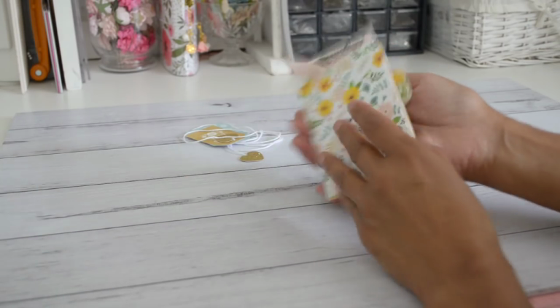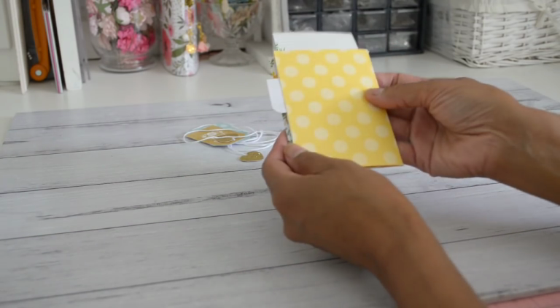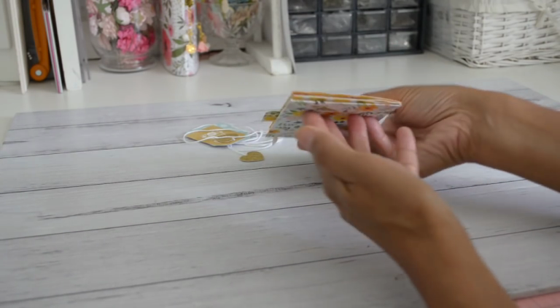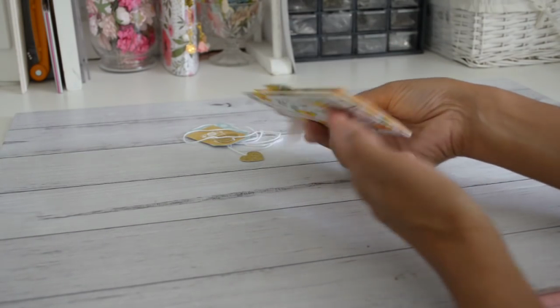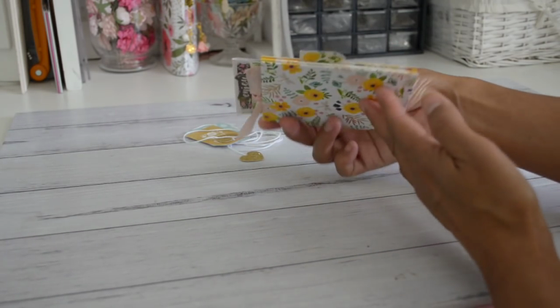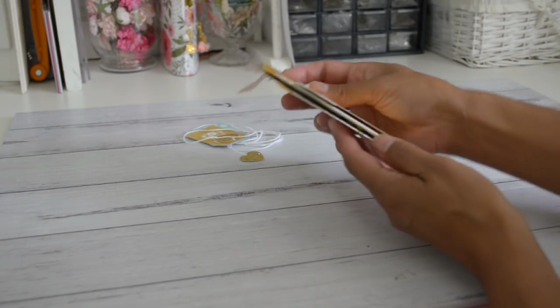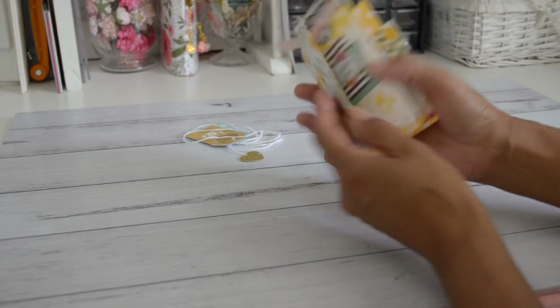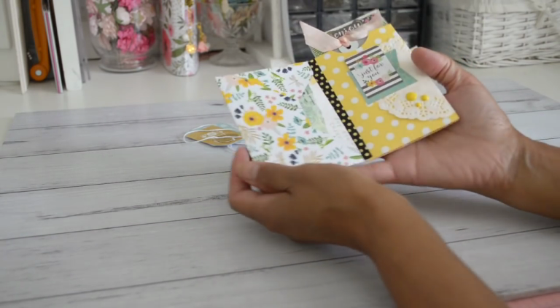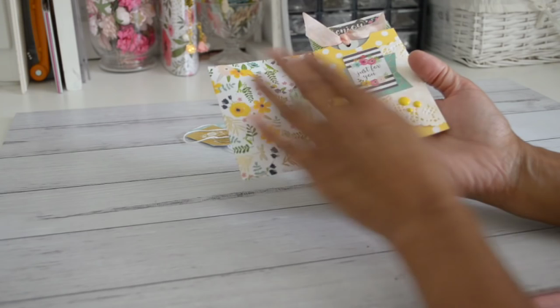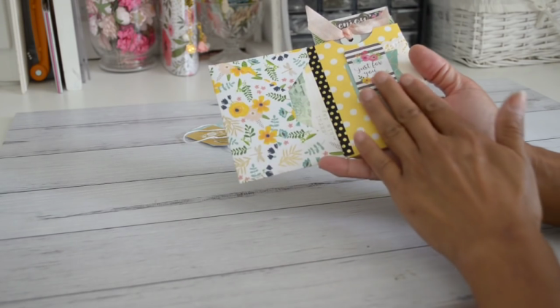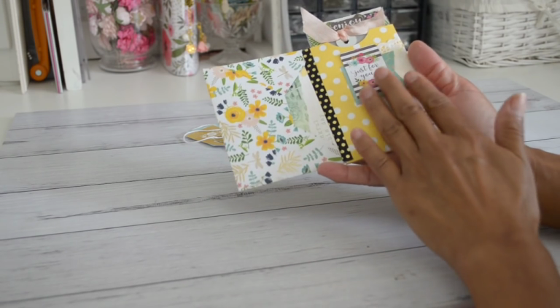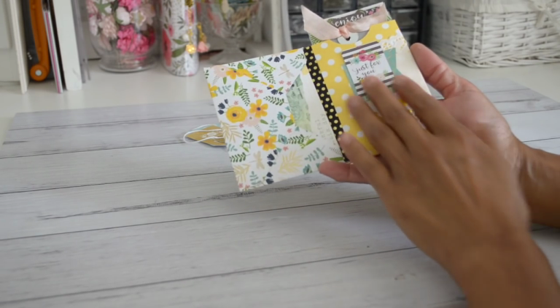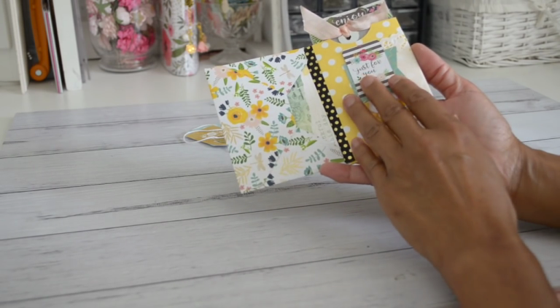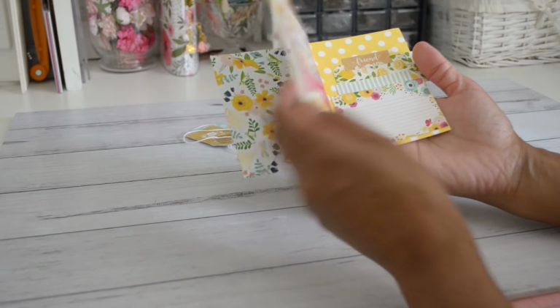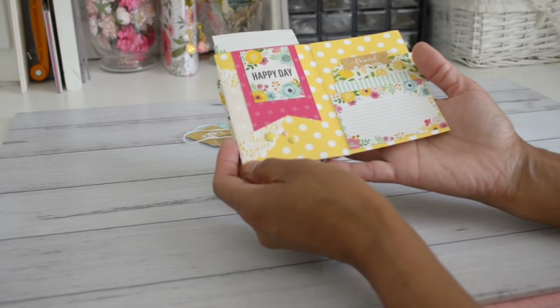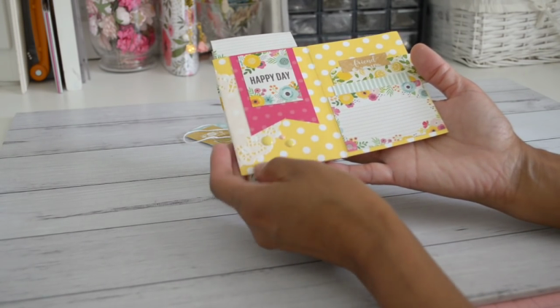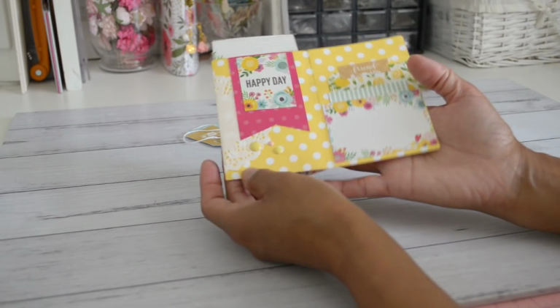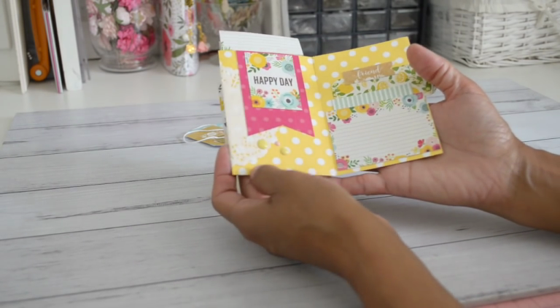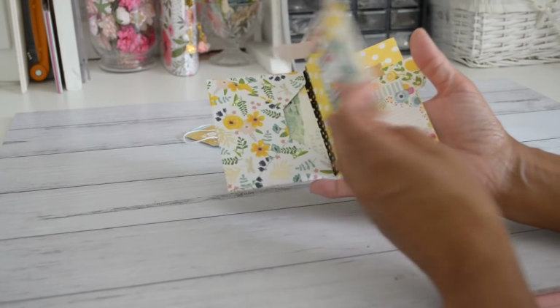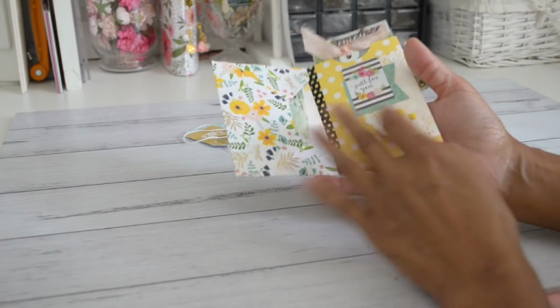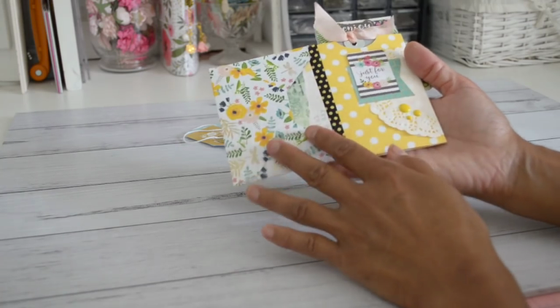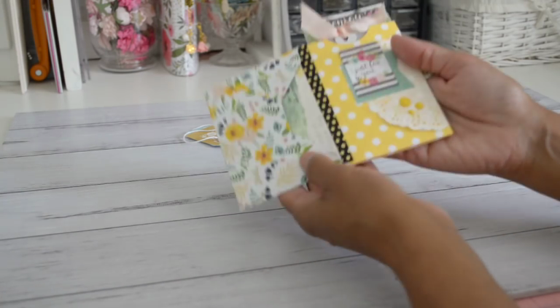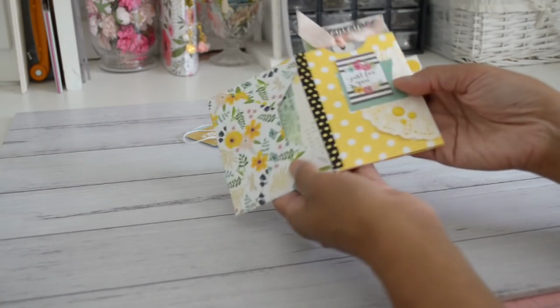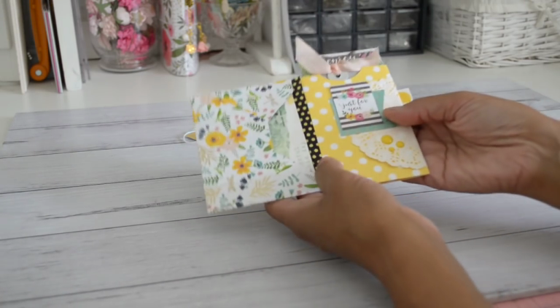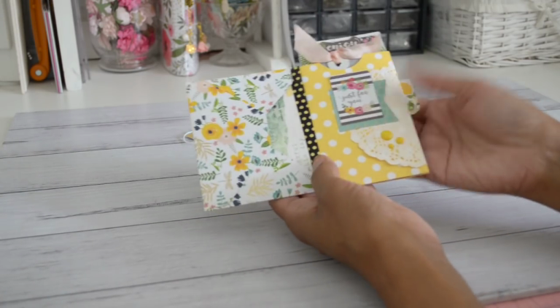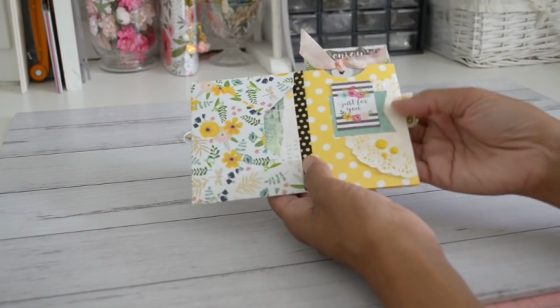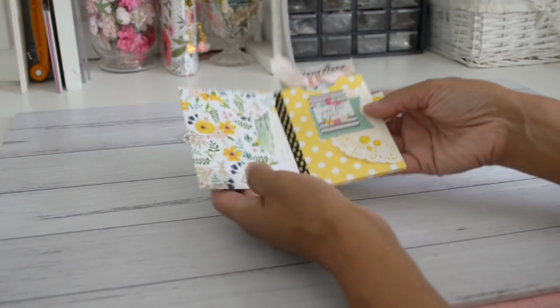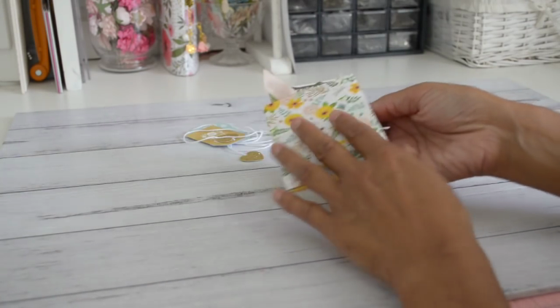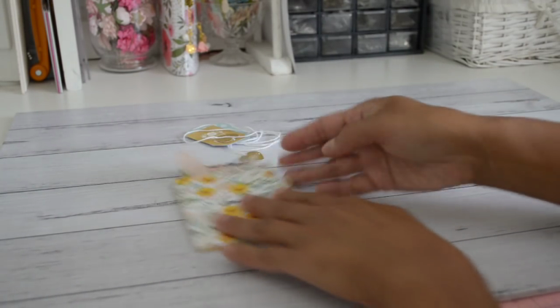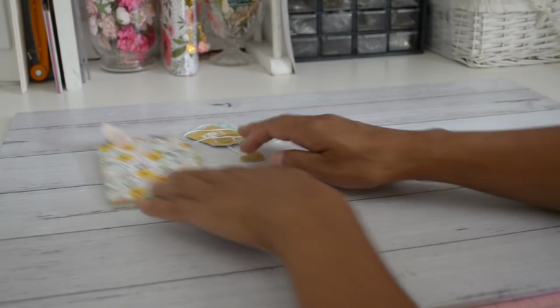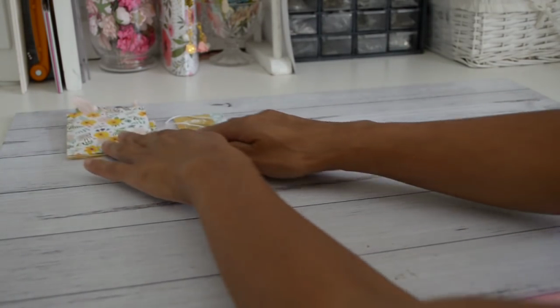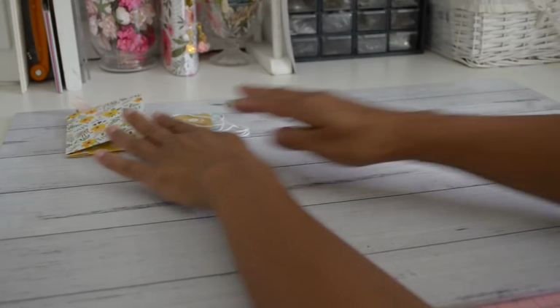It's still nice and flat overall. It's a great place to add some photos, use as a card to give to somebody, or use as an insert in your traveler's mini notebook. Now I'm going to show you how to make one.